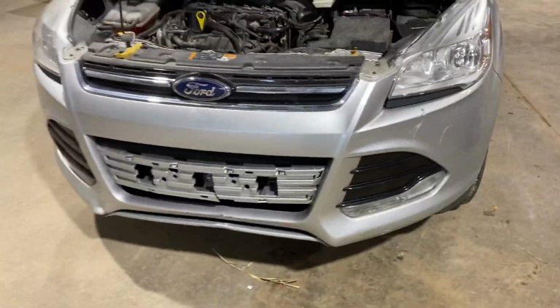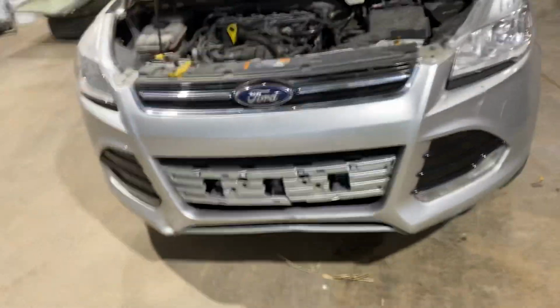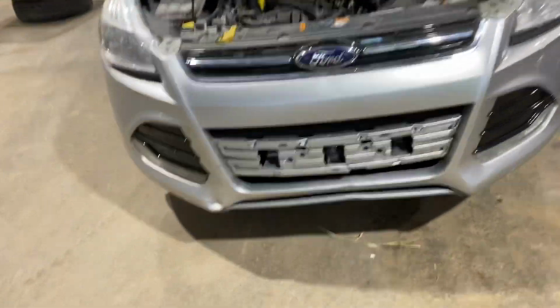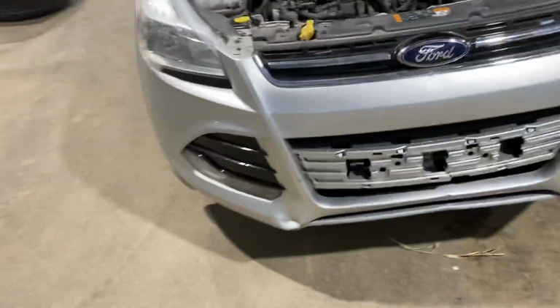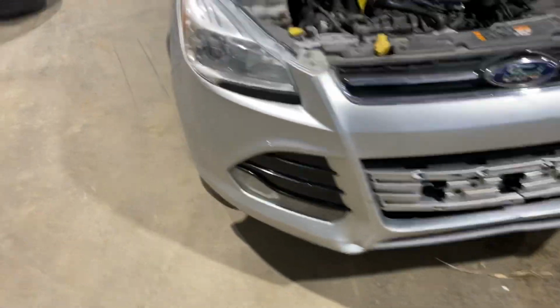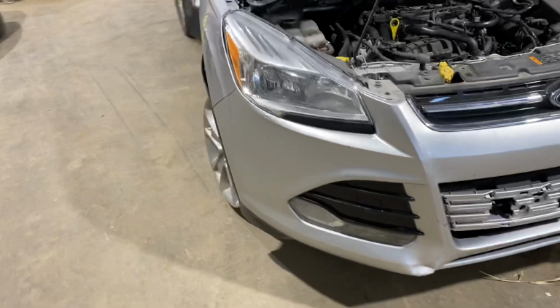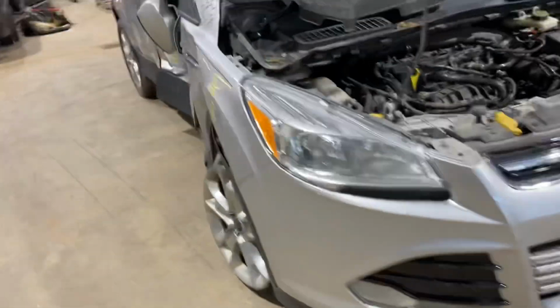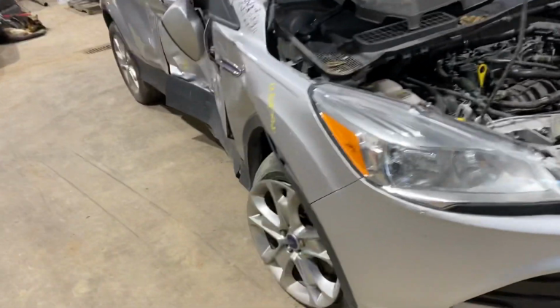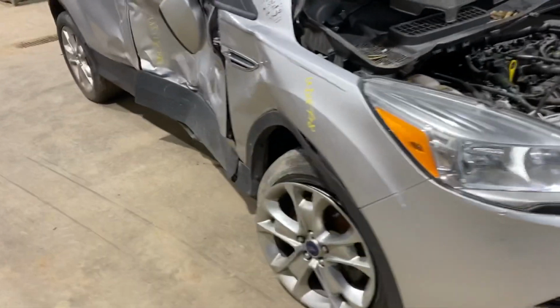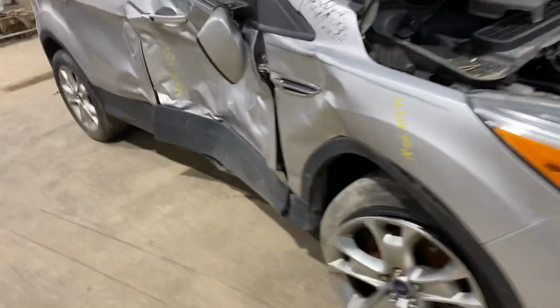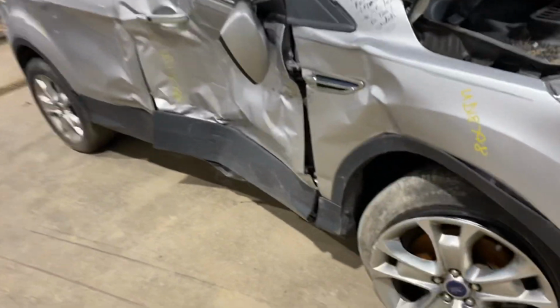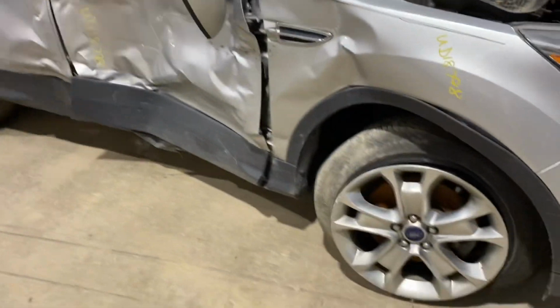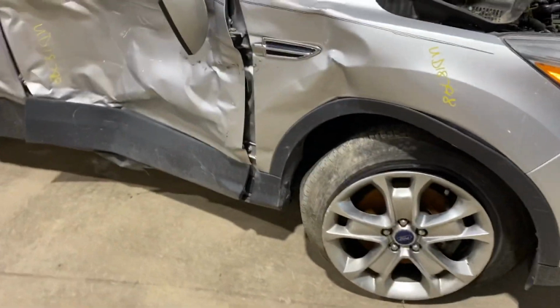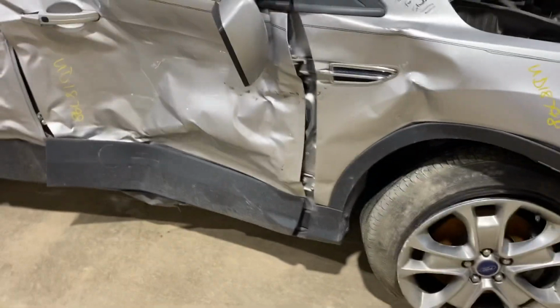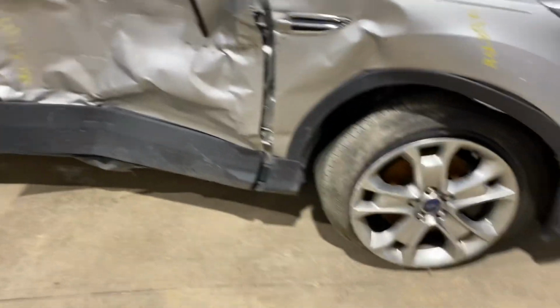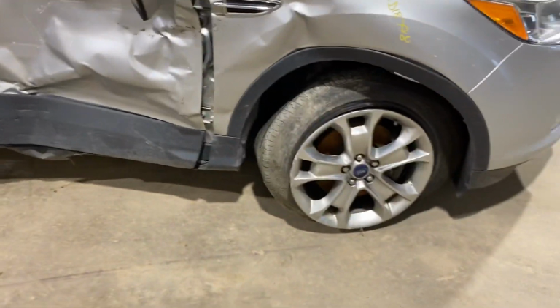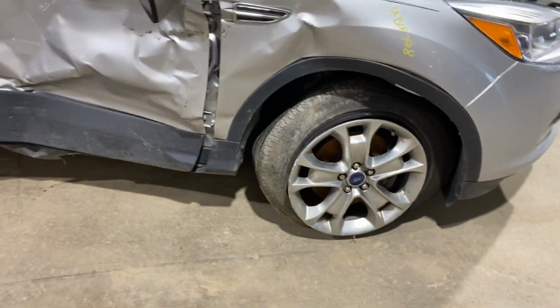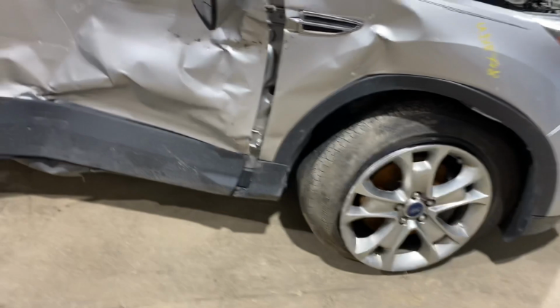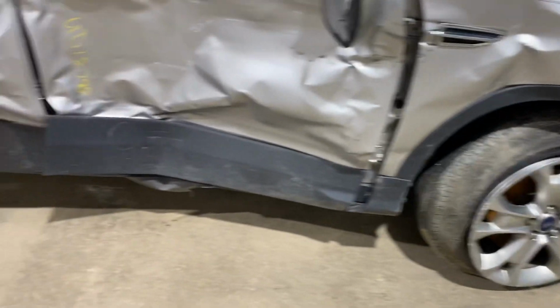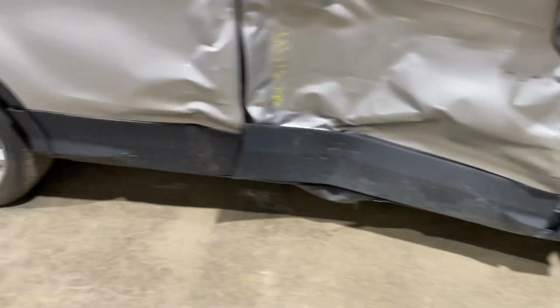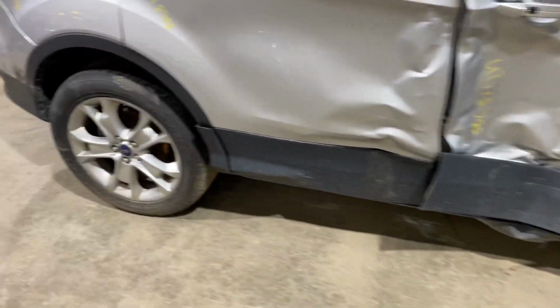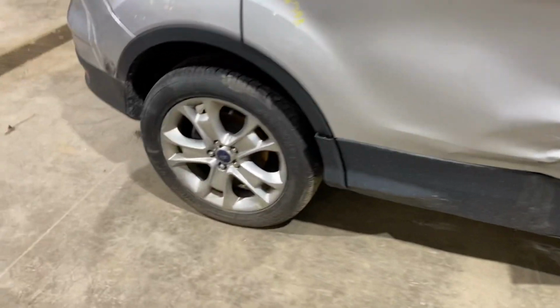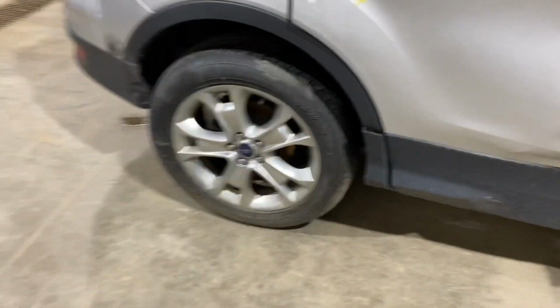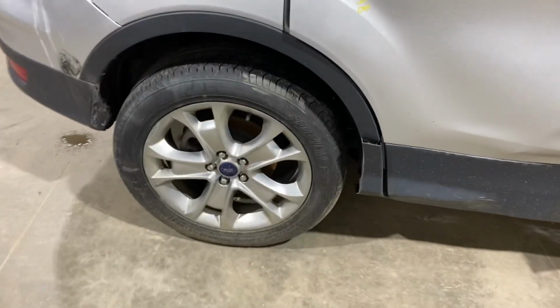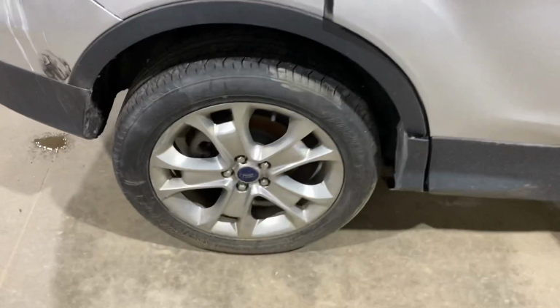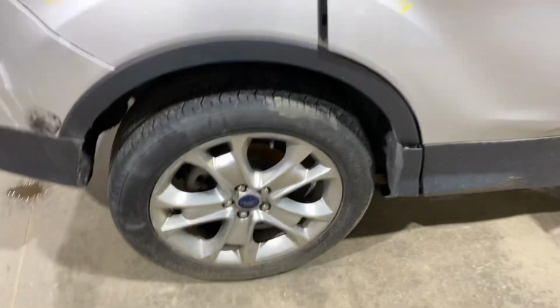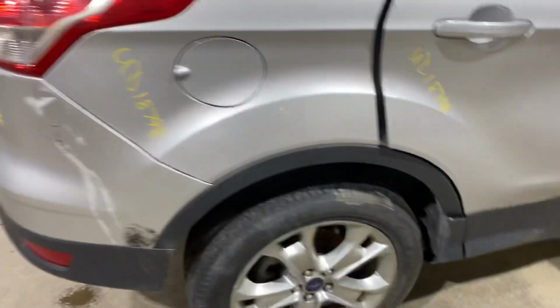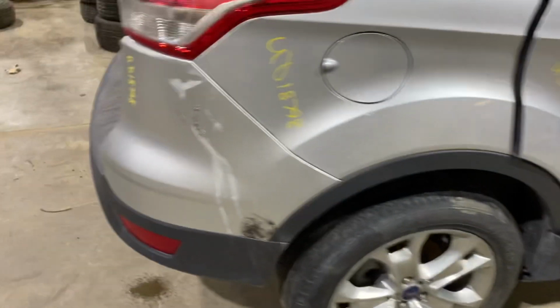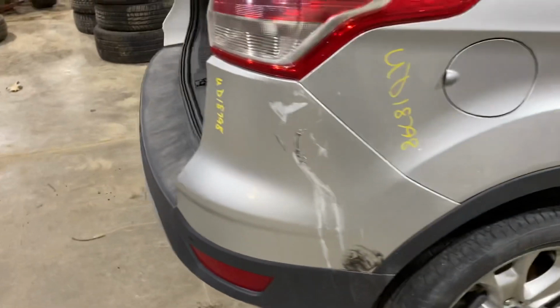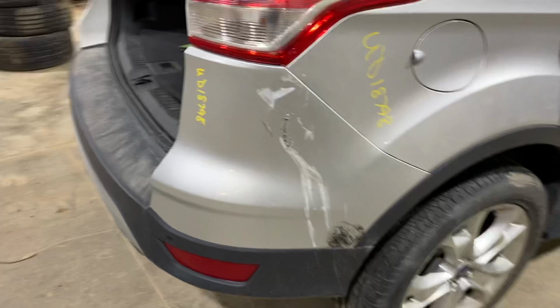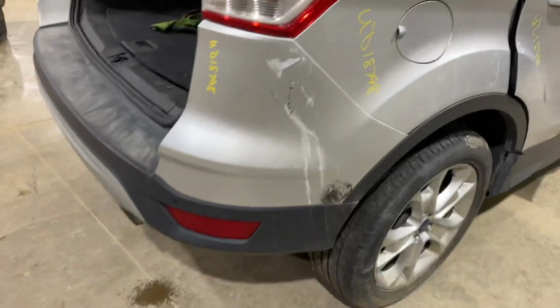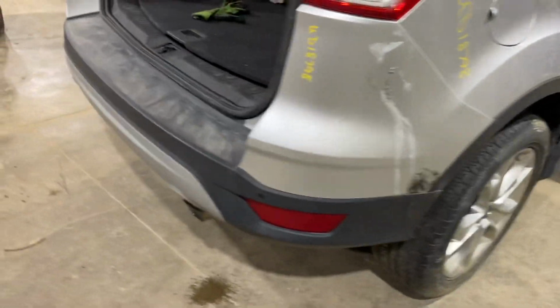Some bumper damage. Main damage to the right side. Some scratches on her. We've also got some scratches on the edge, and scratches on the bumper.